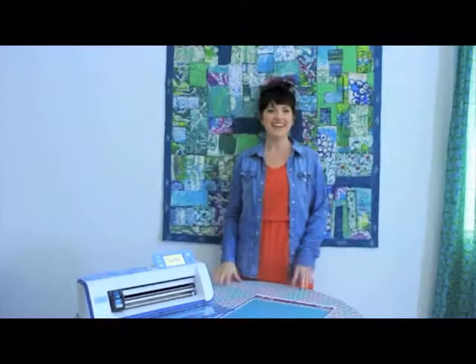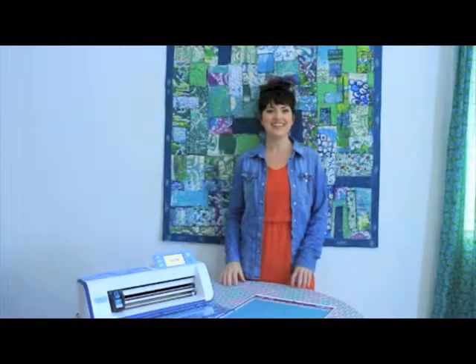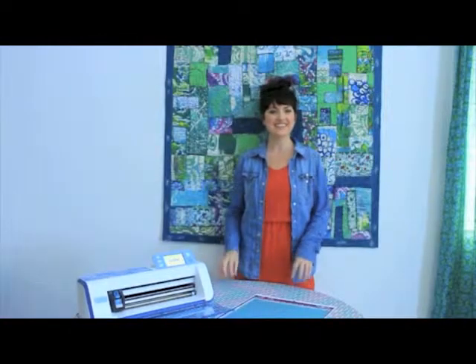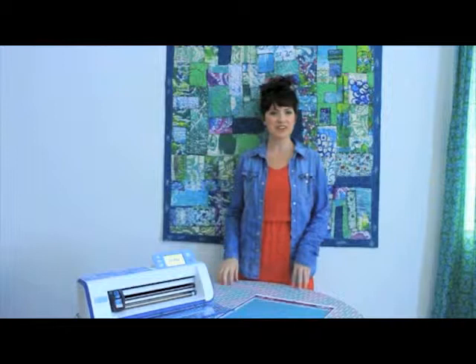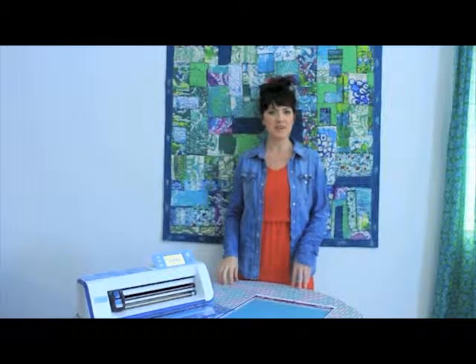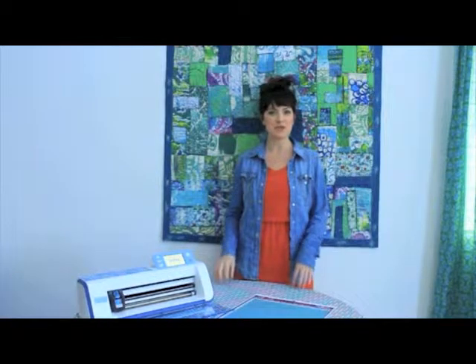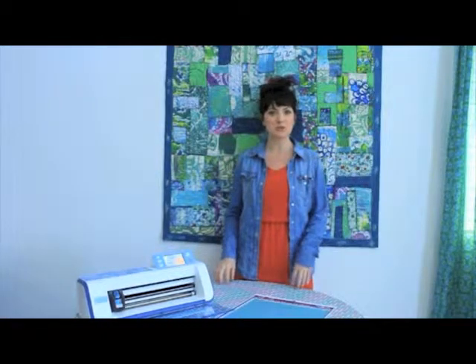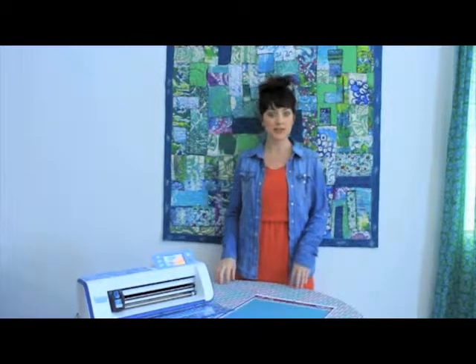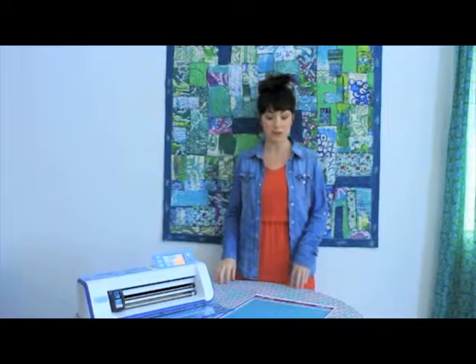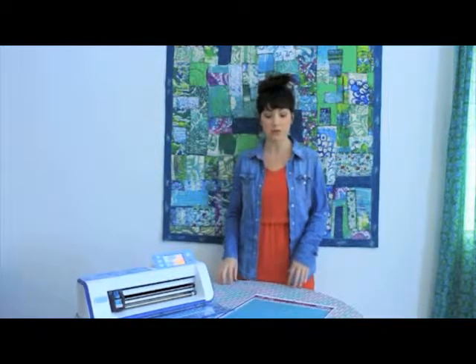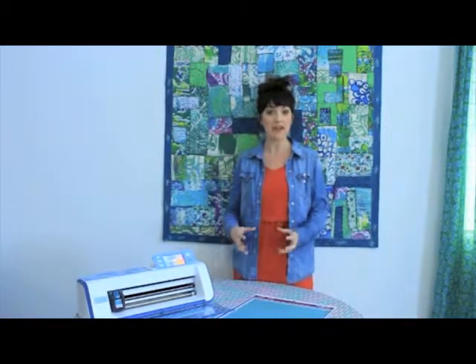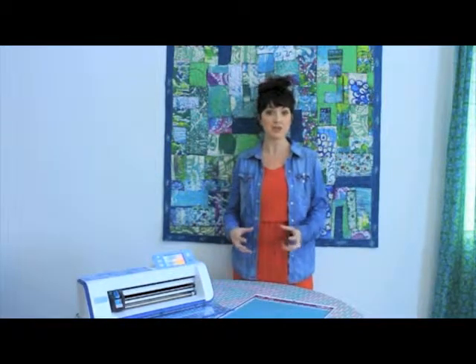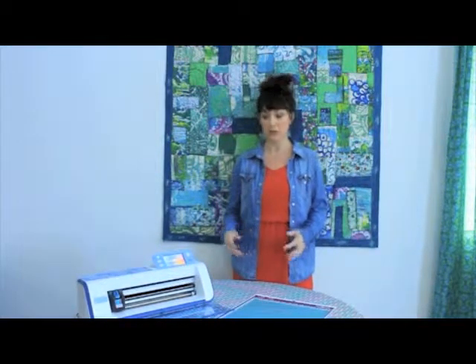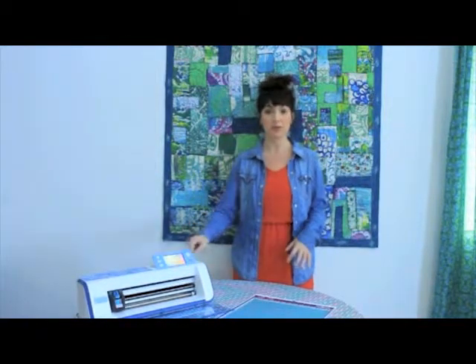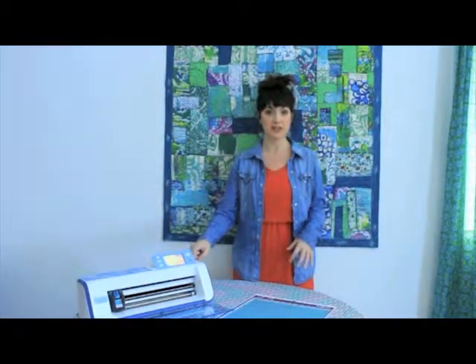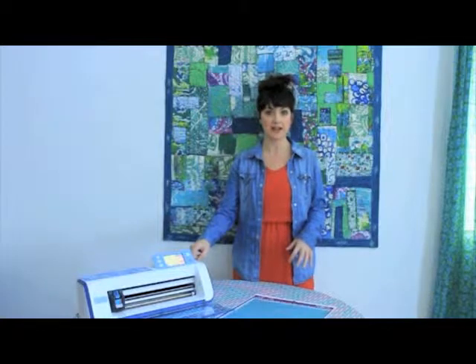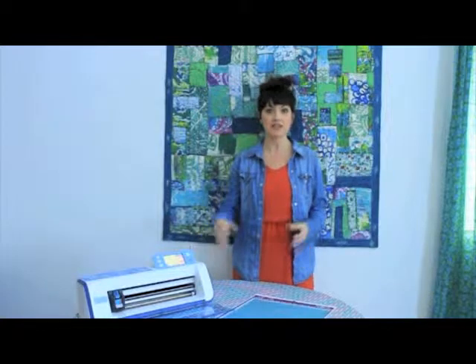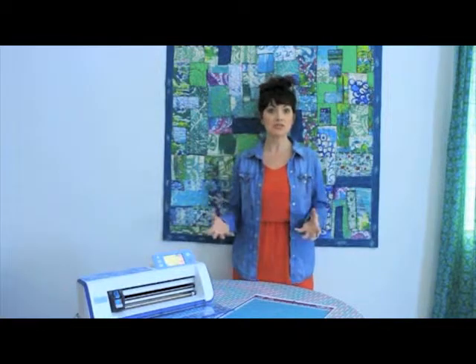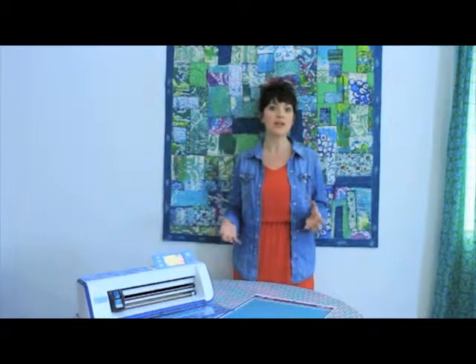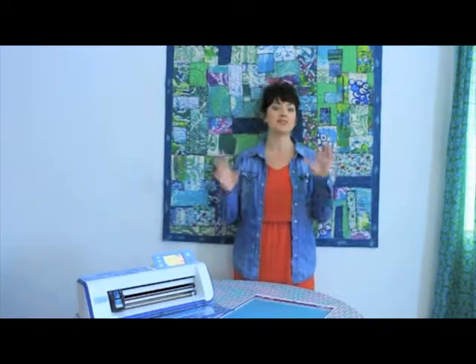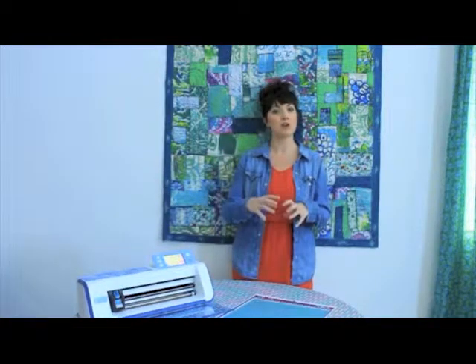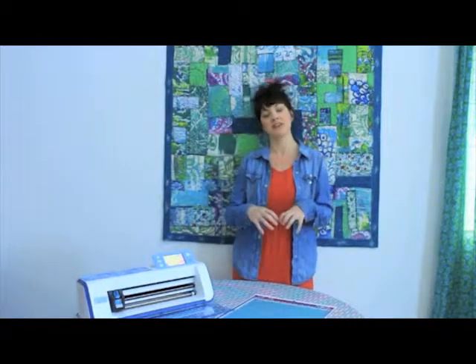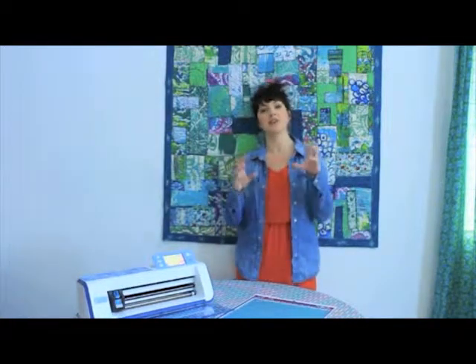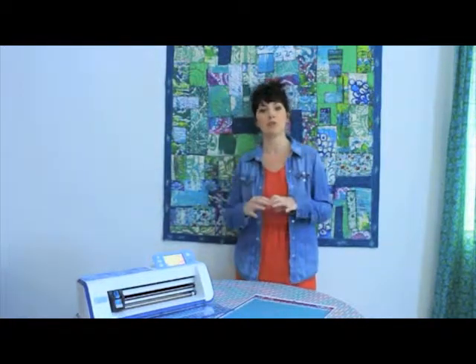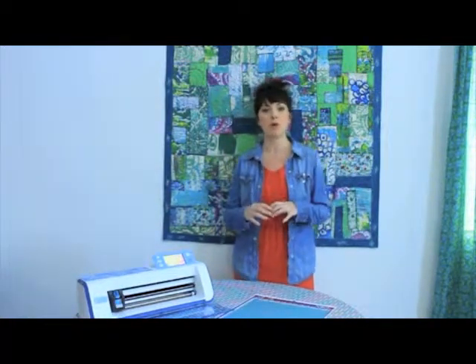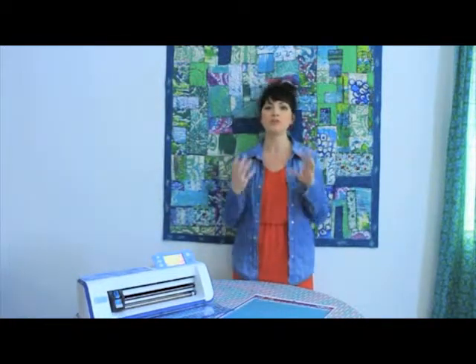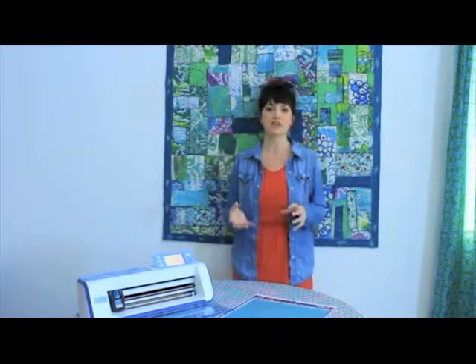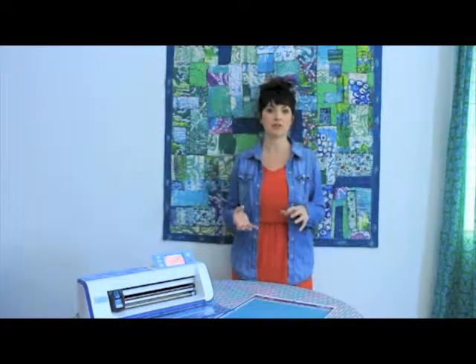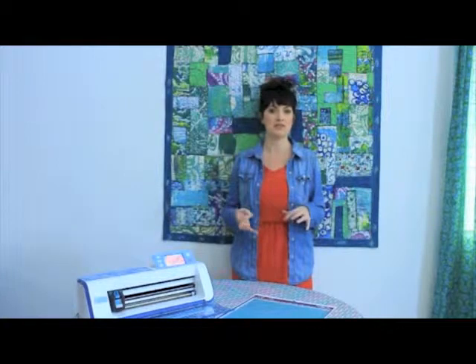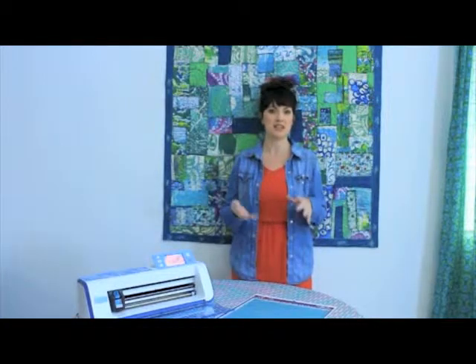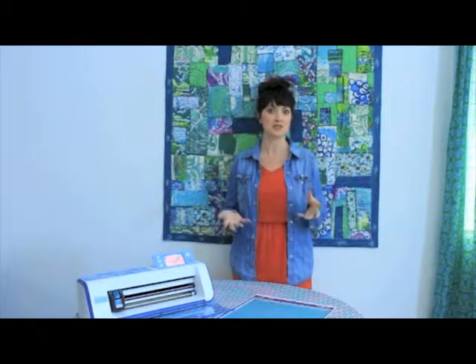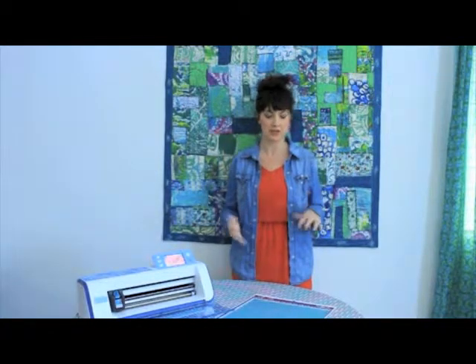Hey guys, Alyssa Burke here and I'm going to show you a really quick and easy way to create patches for clothing with the Brother Scan and Cut. It's a really simple way to cover up a stain or cover up a hole or even just add decorative elements to kids or adult clothing.